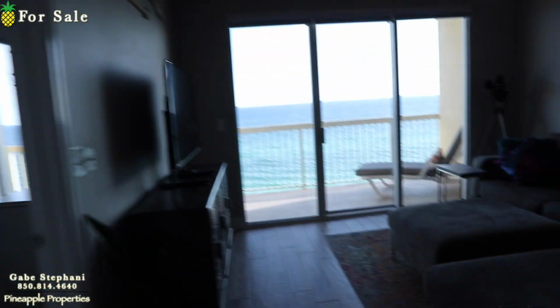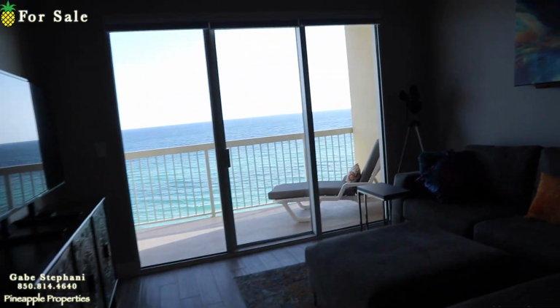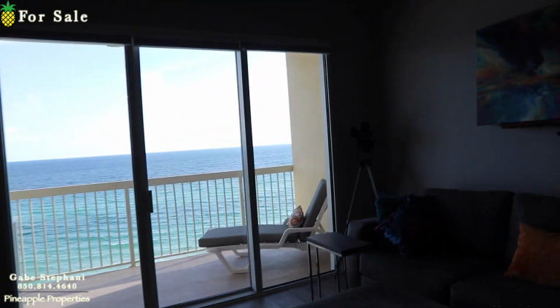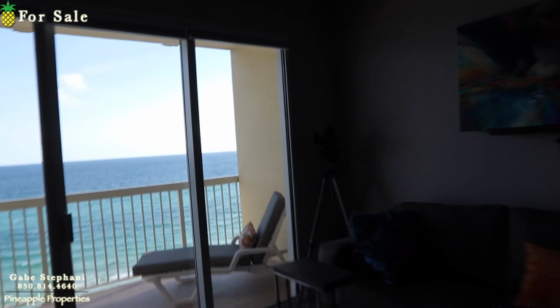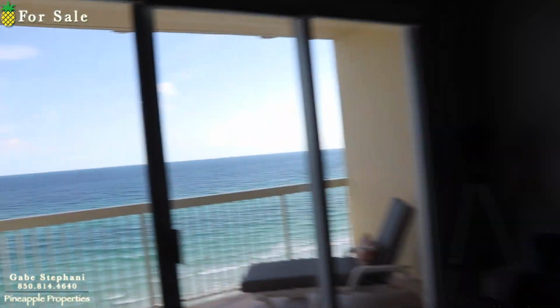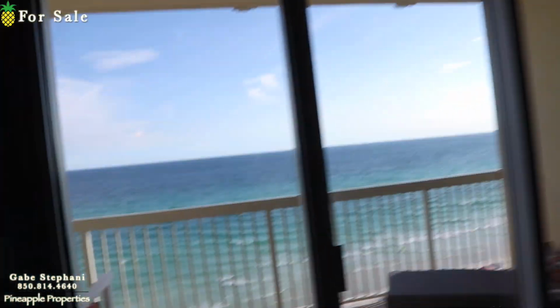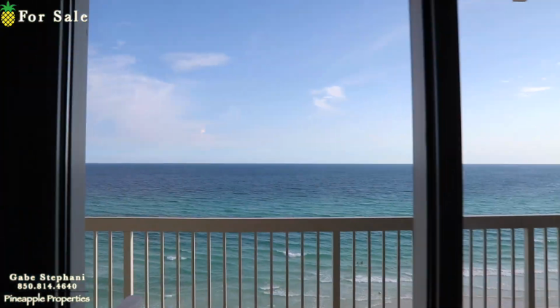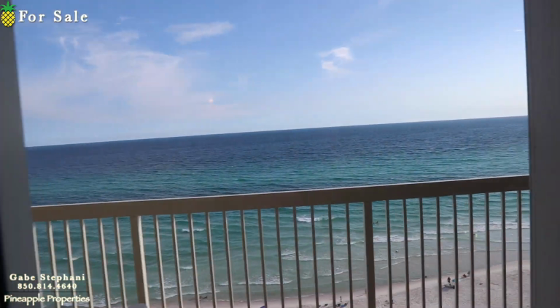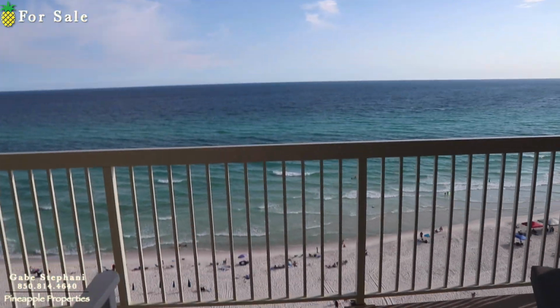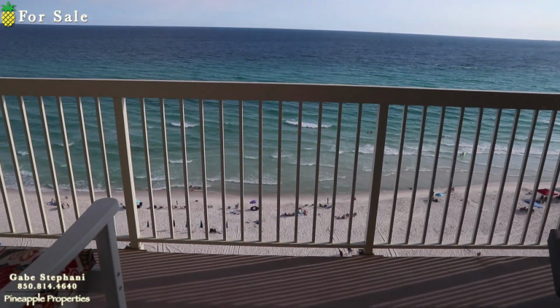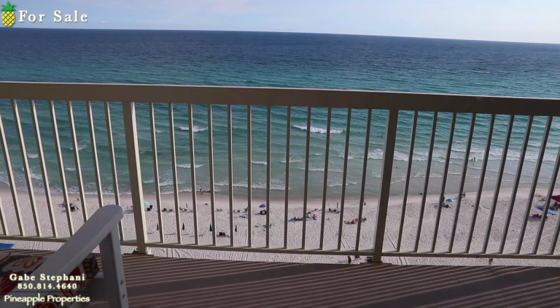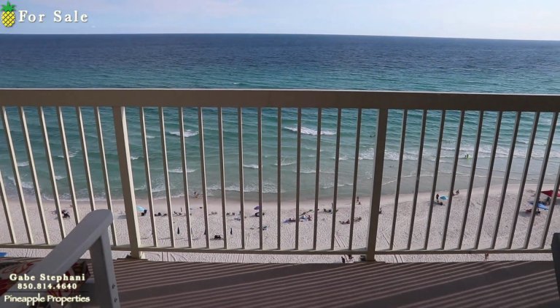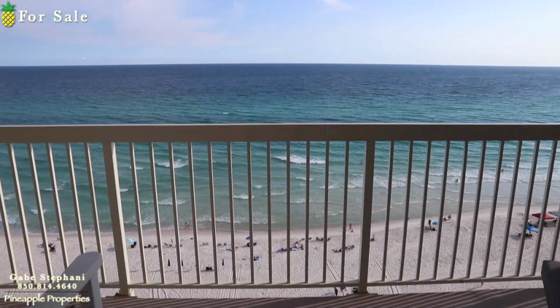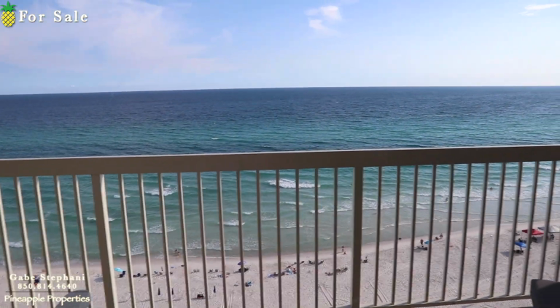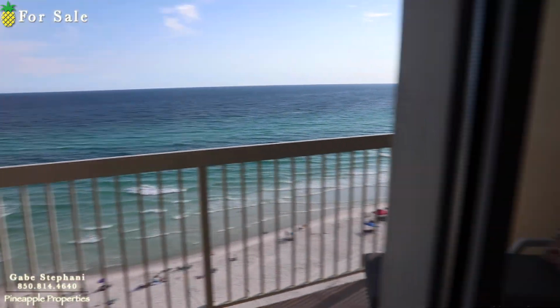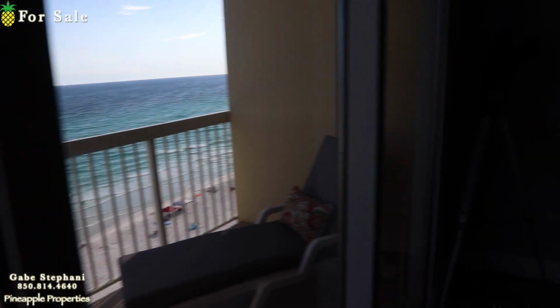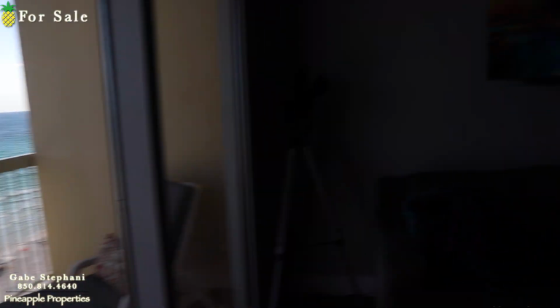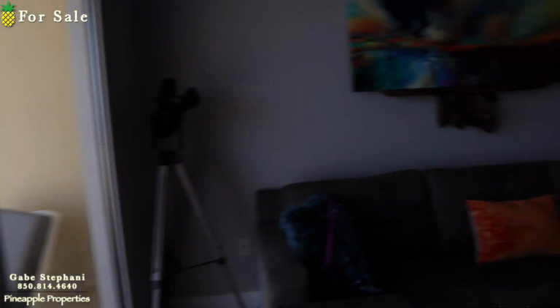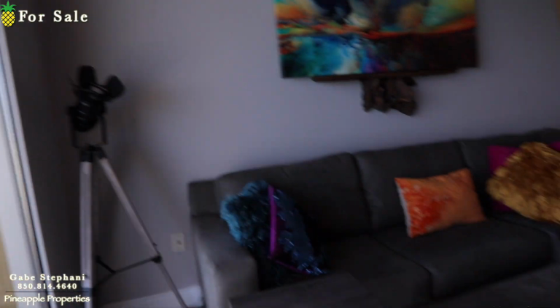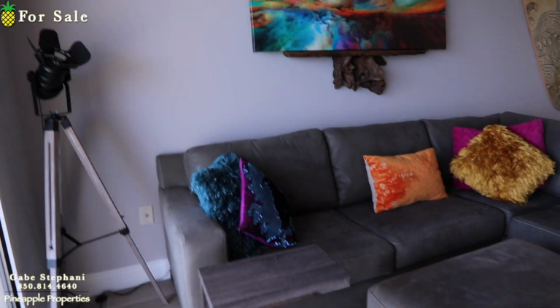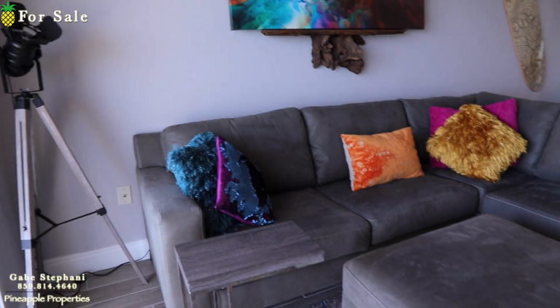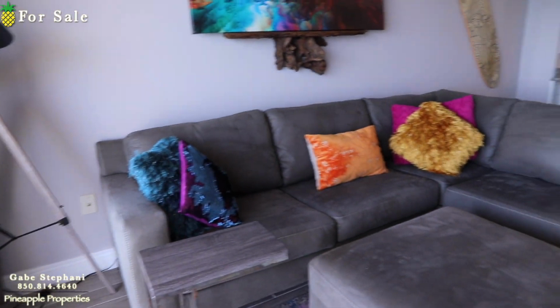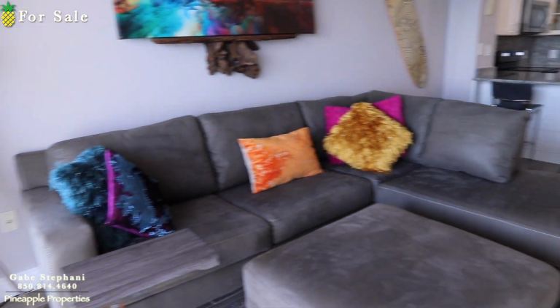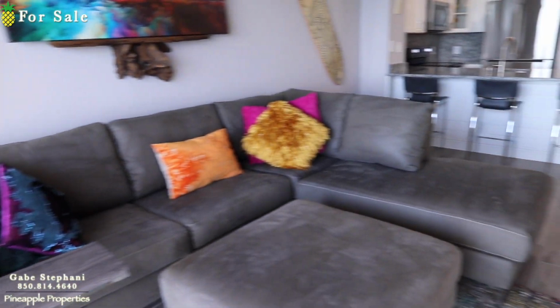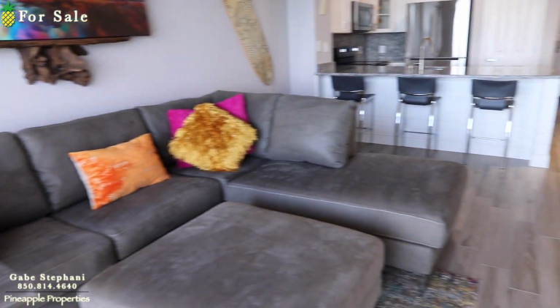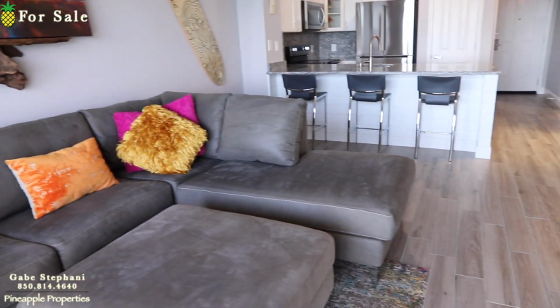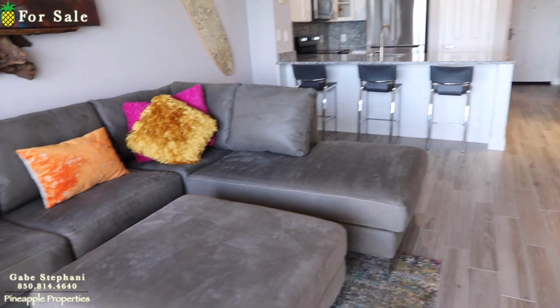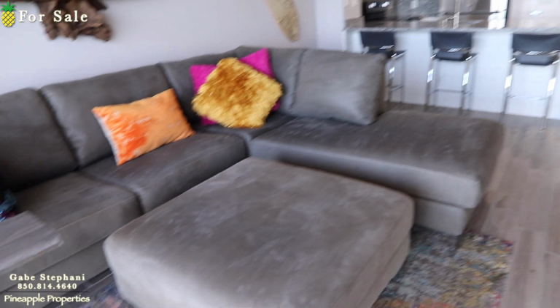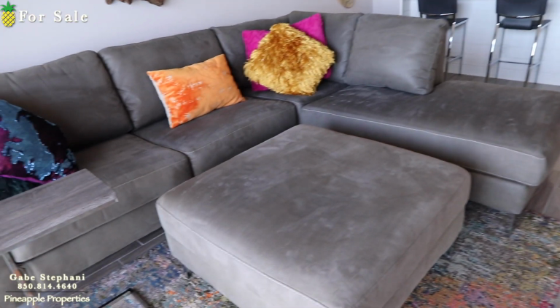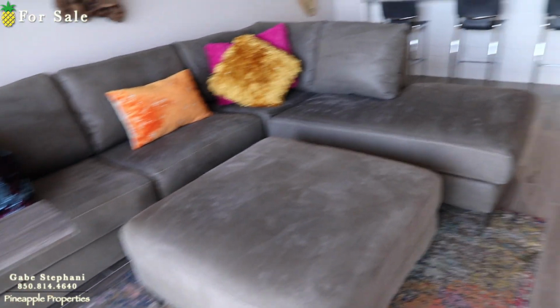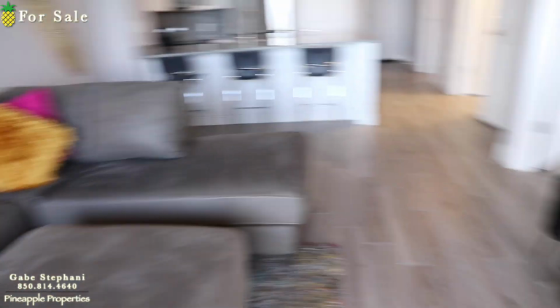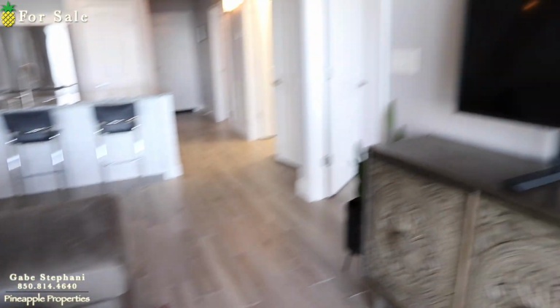Let me get my back to the ocean — here's the ocean as I'm standing here. You can see all the way down to the sand. And then behind me you can see a nice sectional sofa.